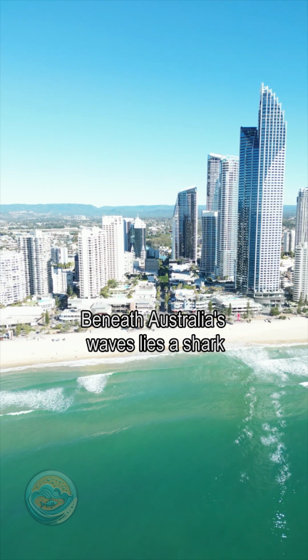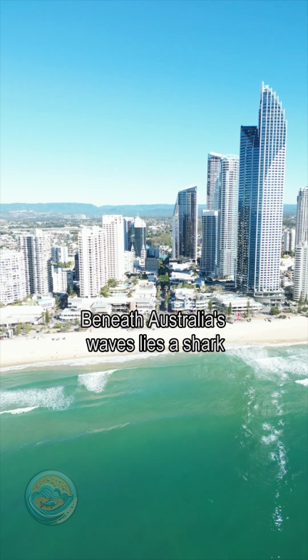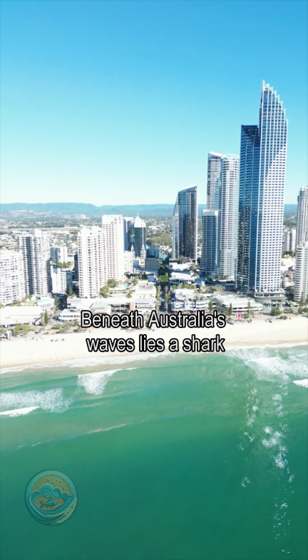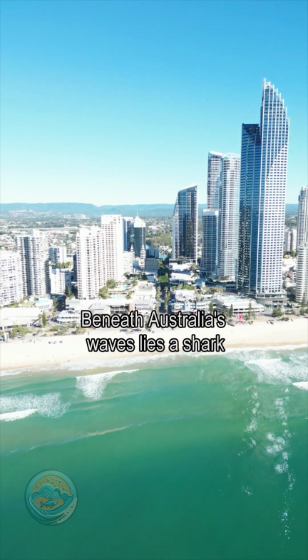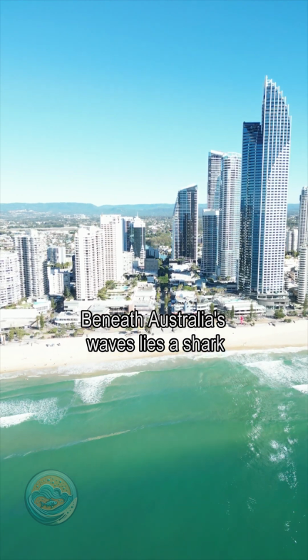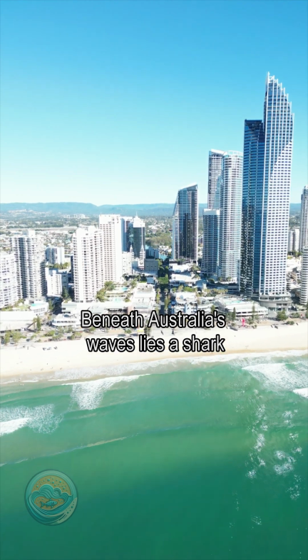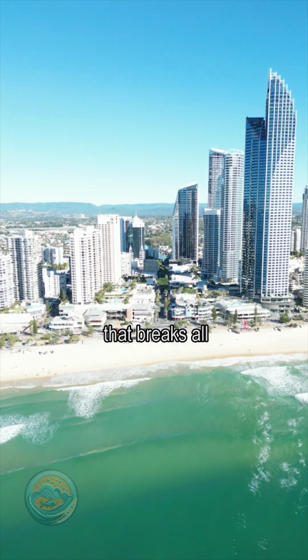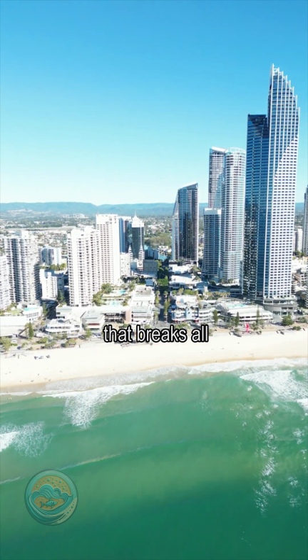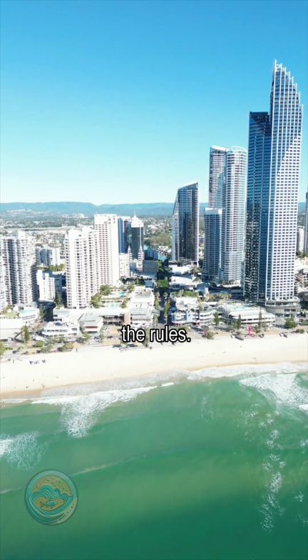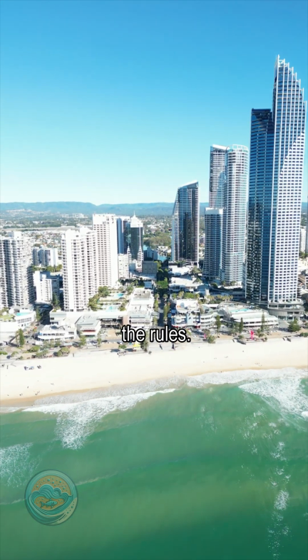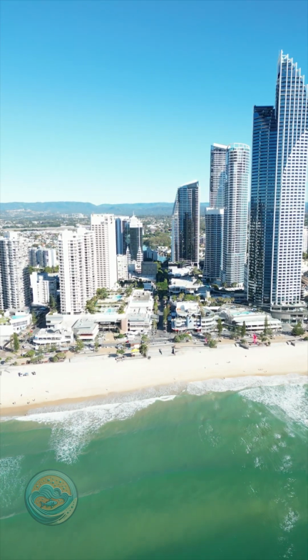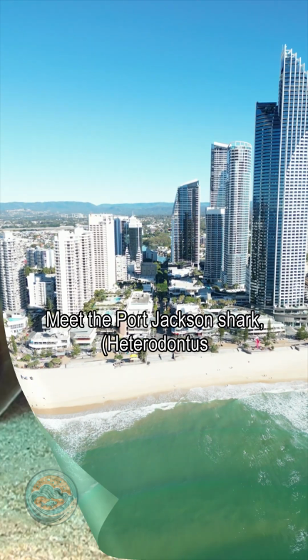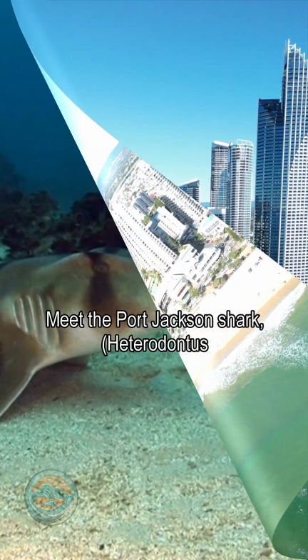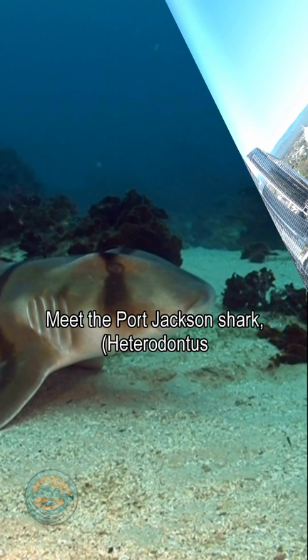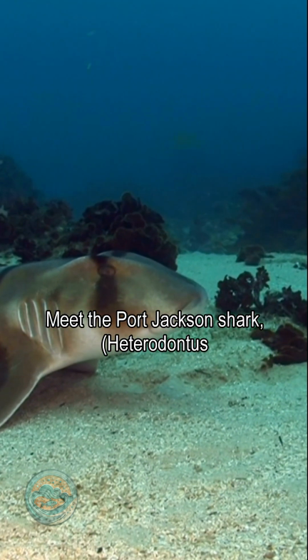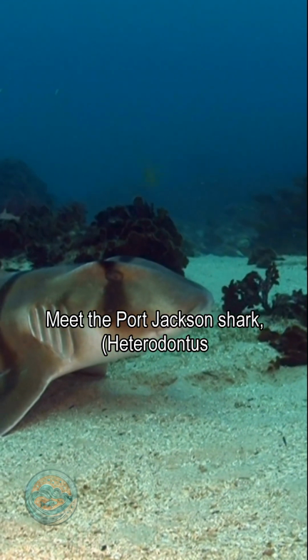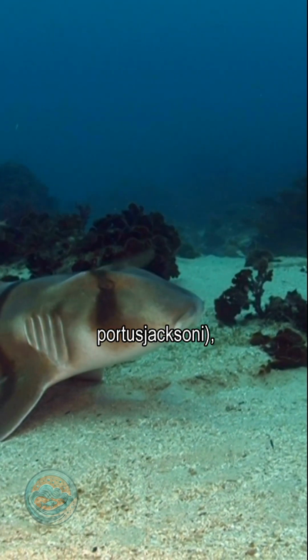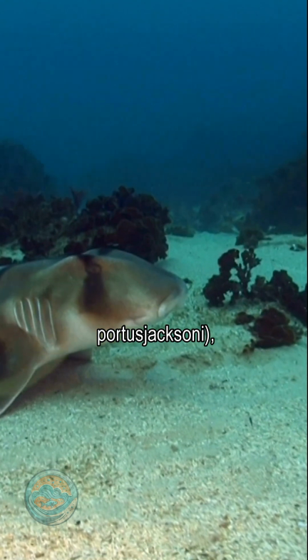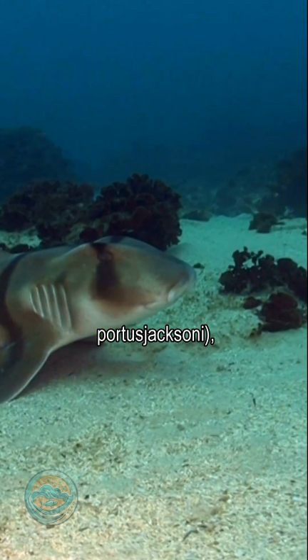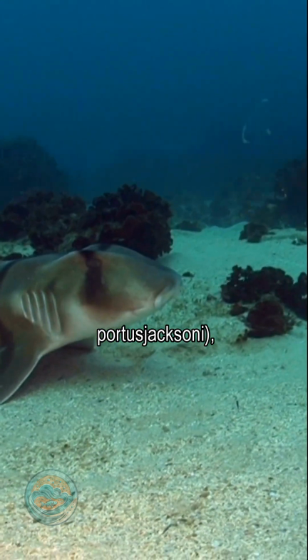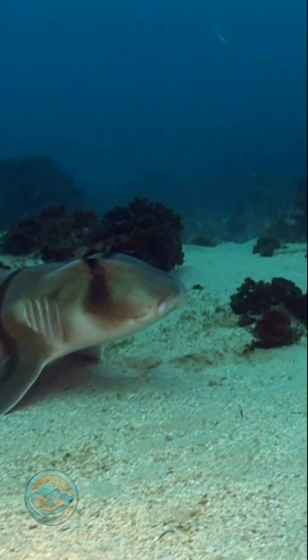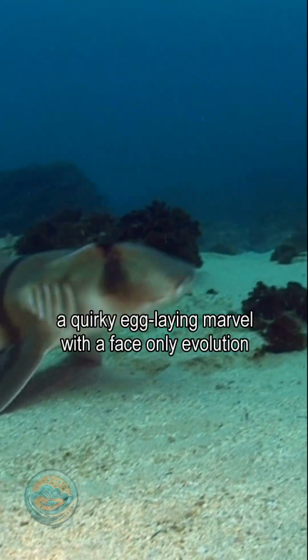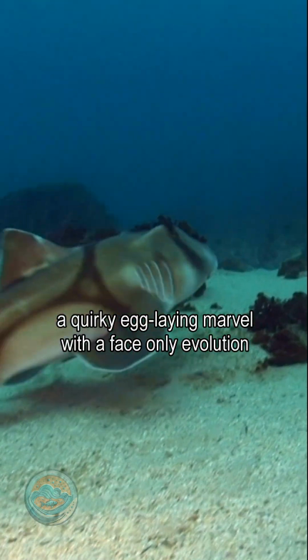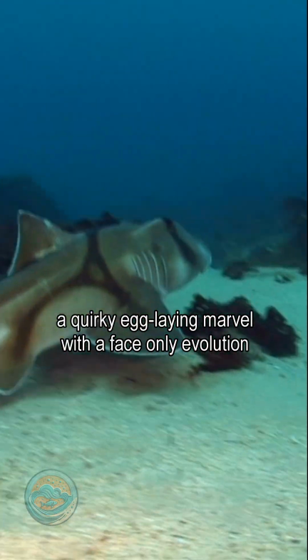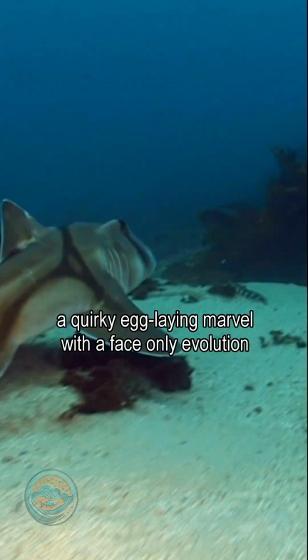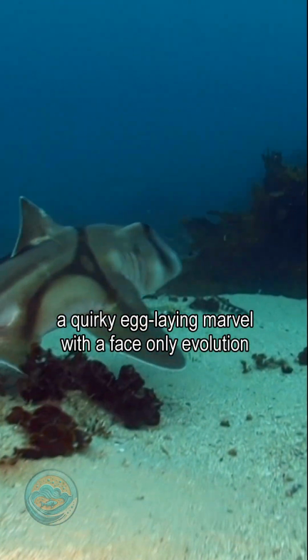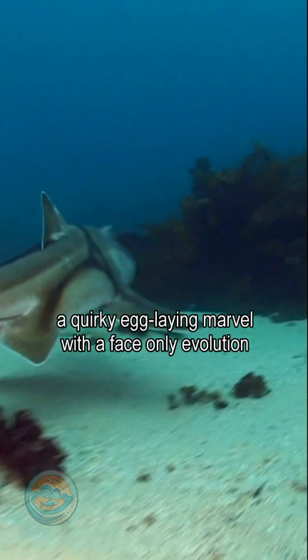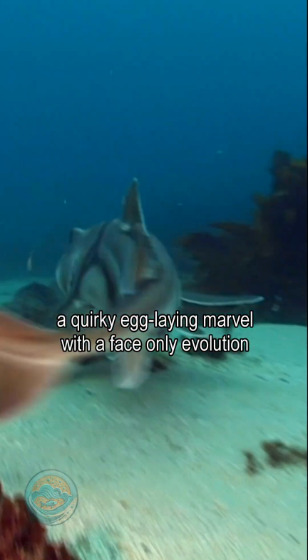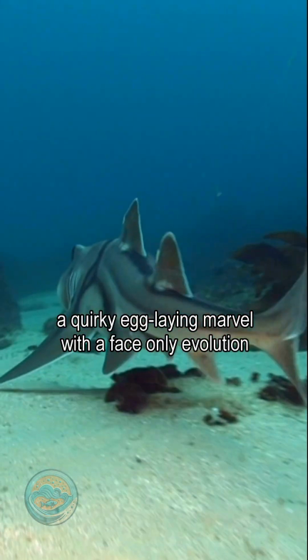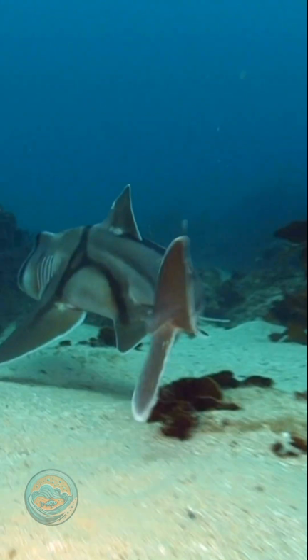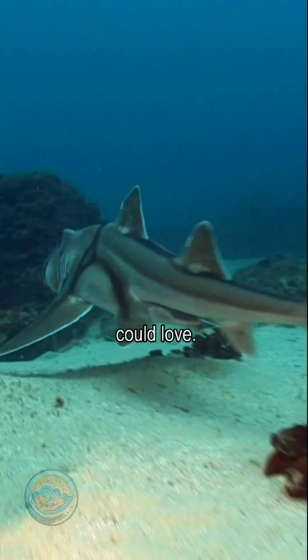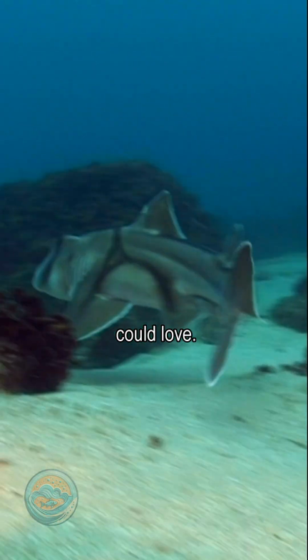Beneath Australia's waves lies a shark that breaks all the rules. Meet the Port Jackson shark, Heterodontus portus jacksoni, a quirky, egg-laying marvel with a face only evolution could love.